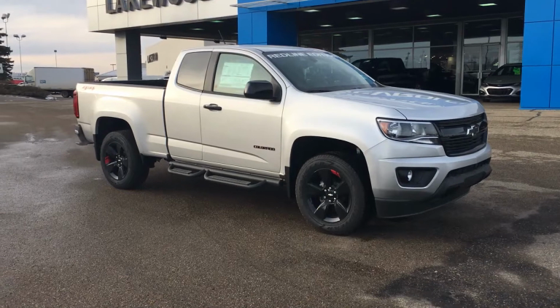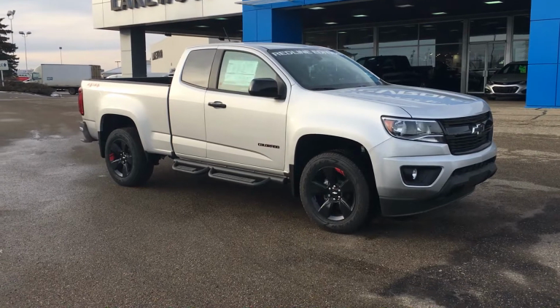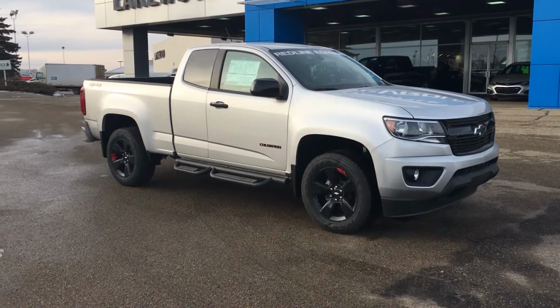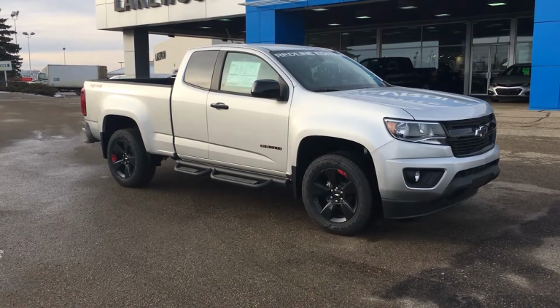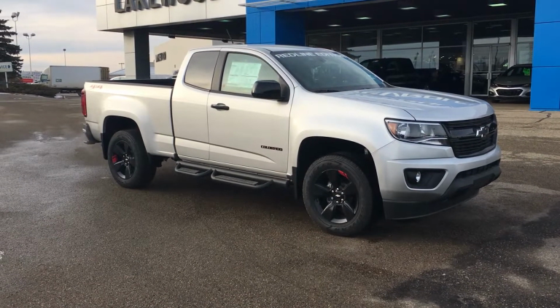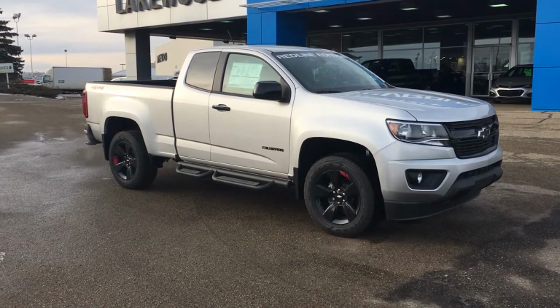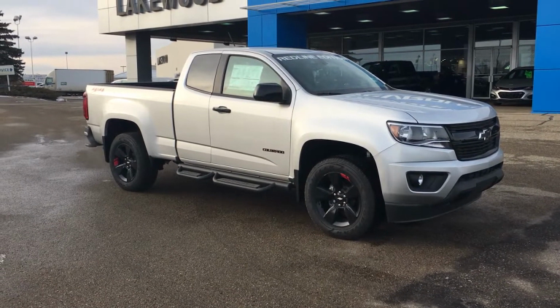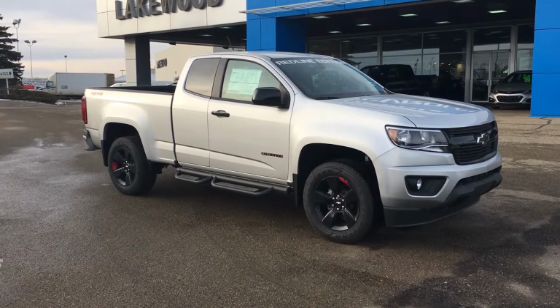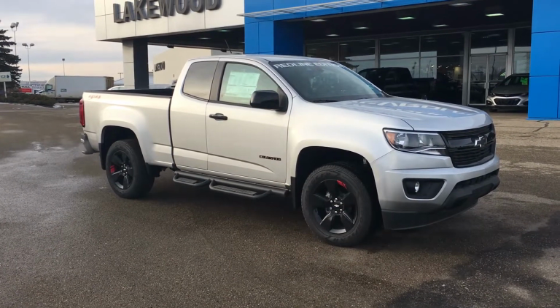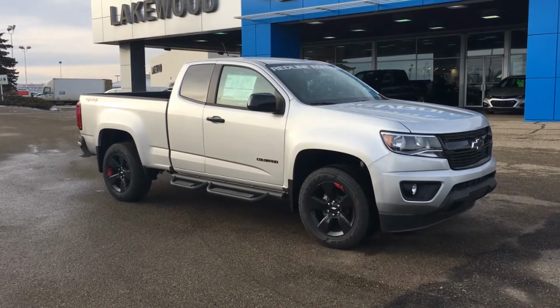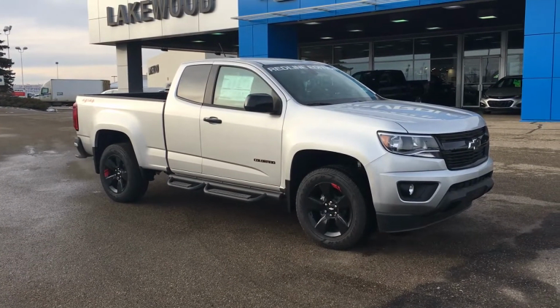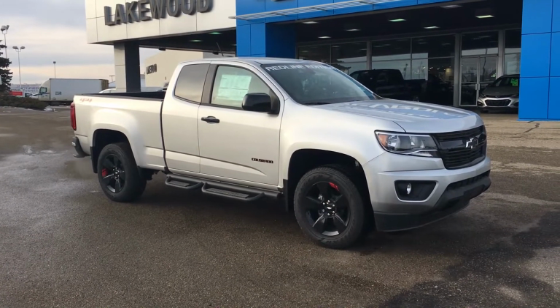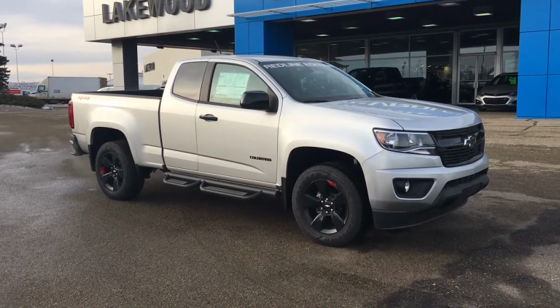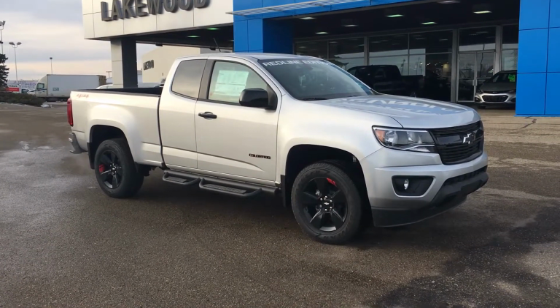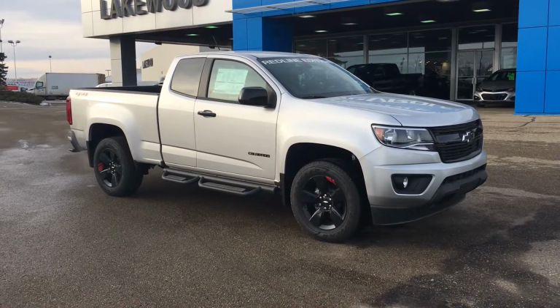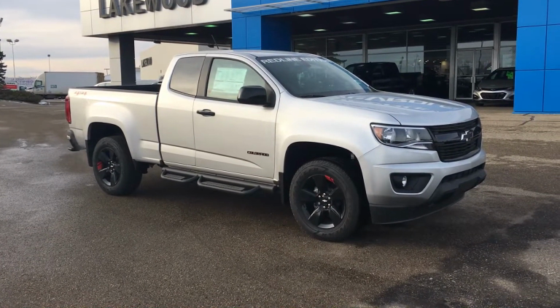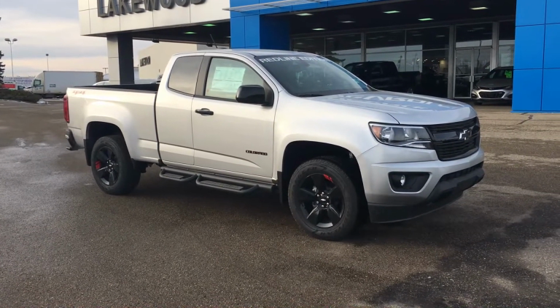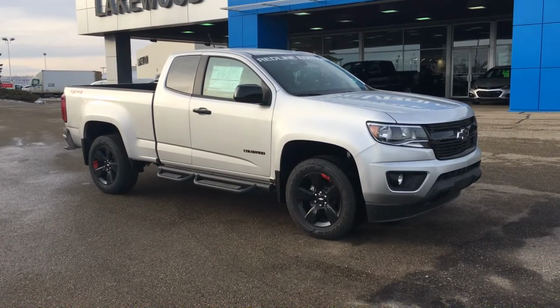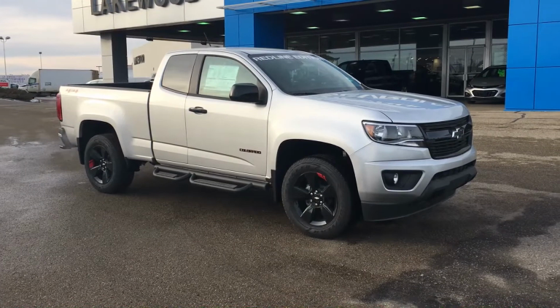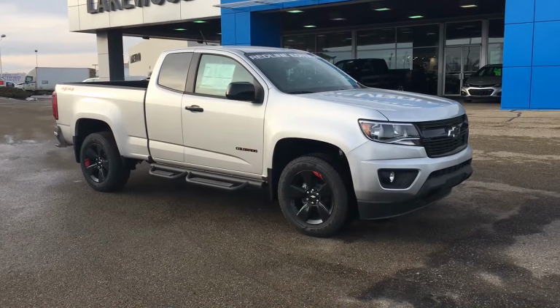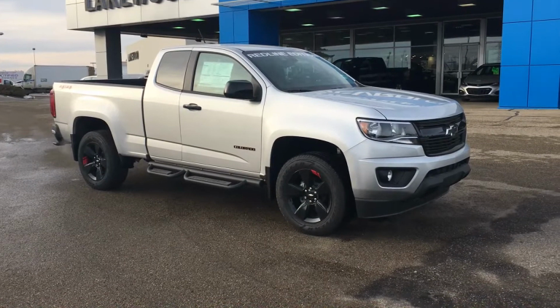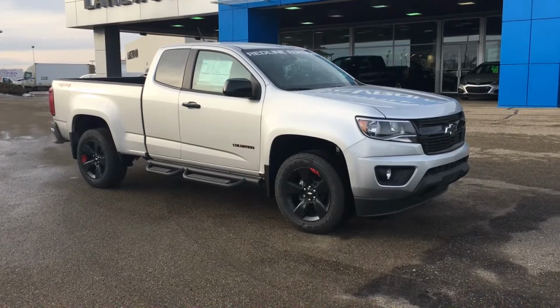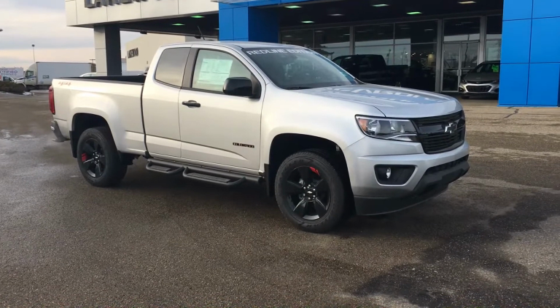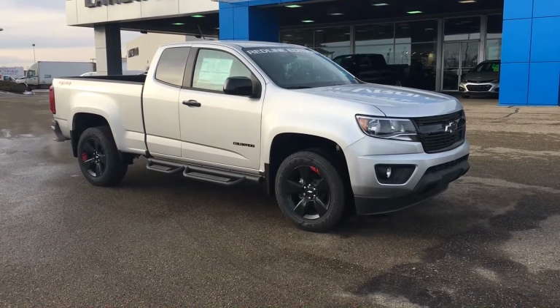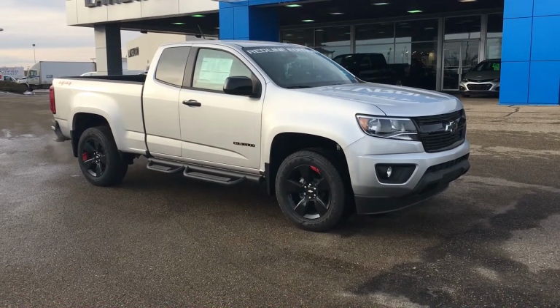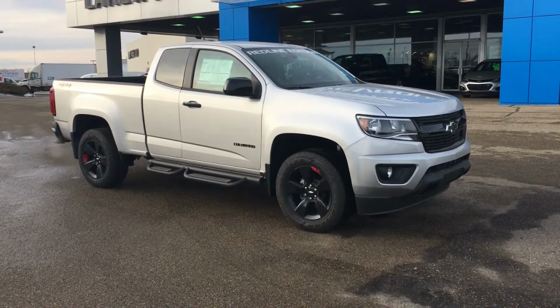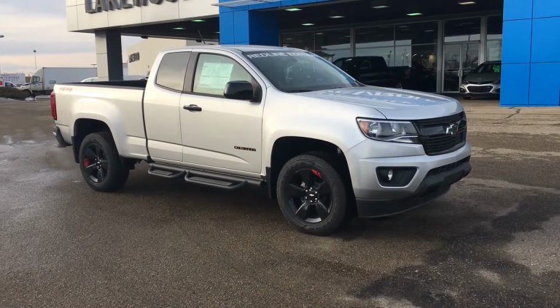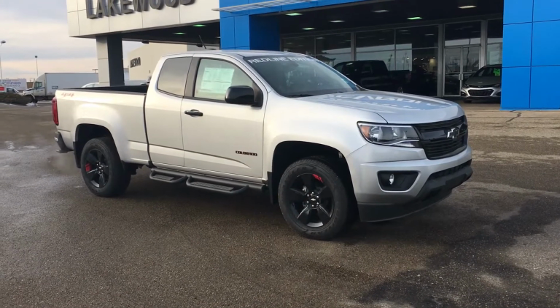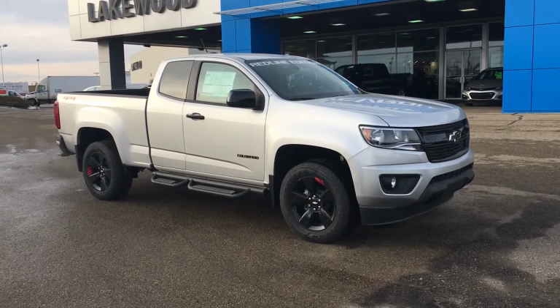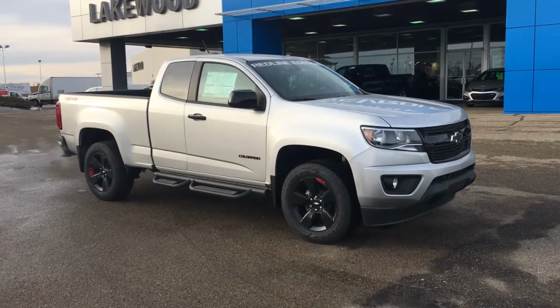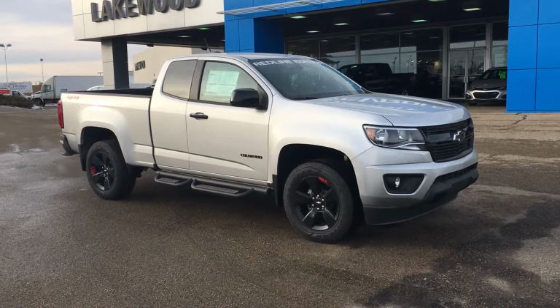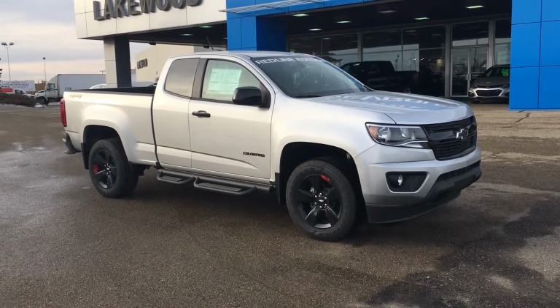Welcome to Leco Chevrolet. My name is Tom and this is a 2018 Chevy Colorado LT Extended Cab Red Line Edition.